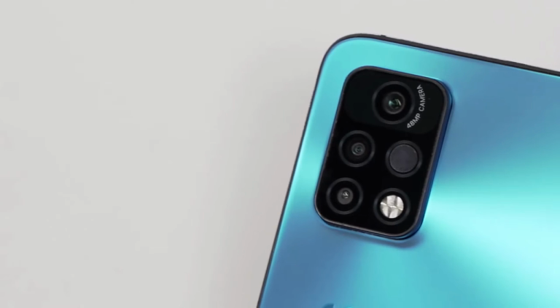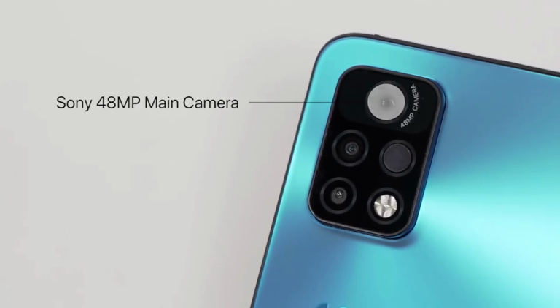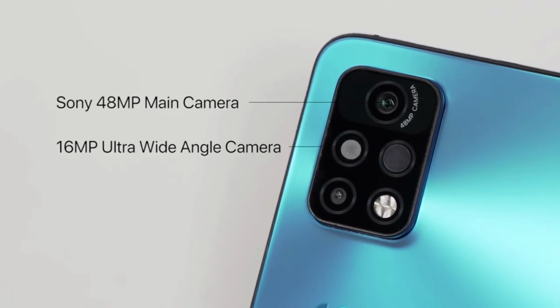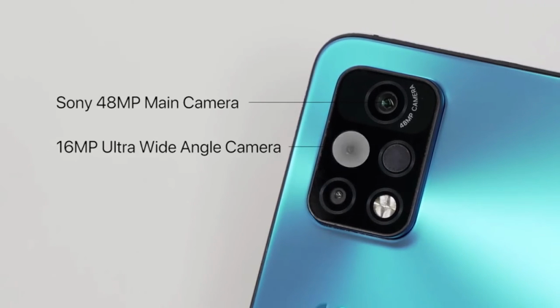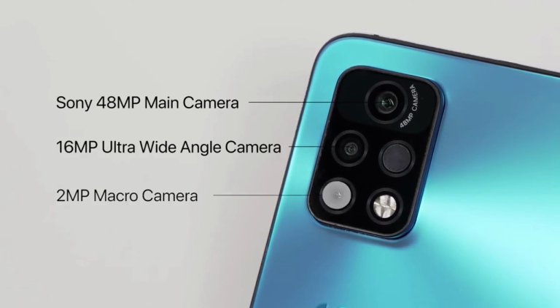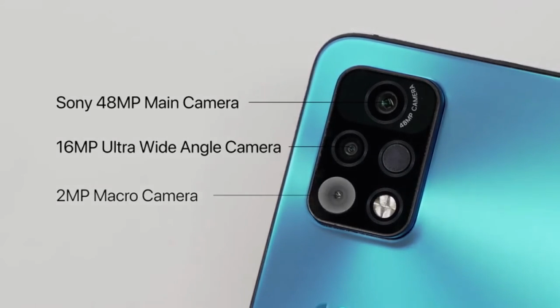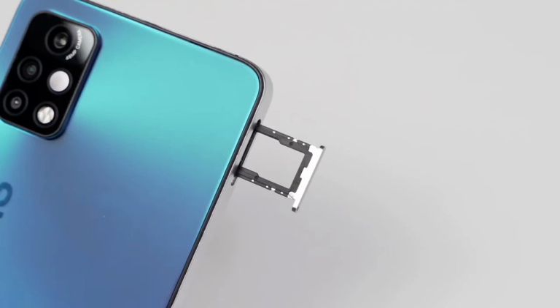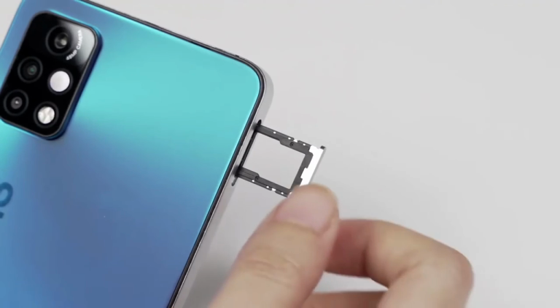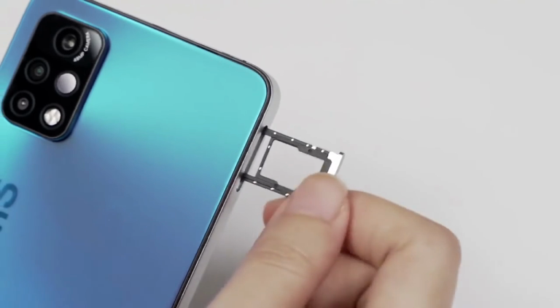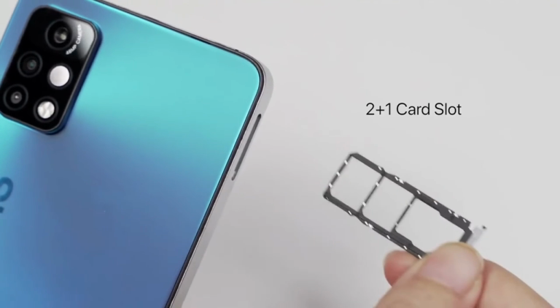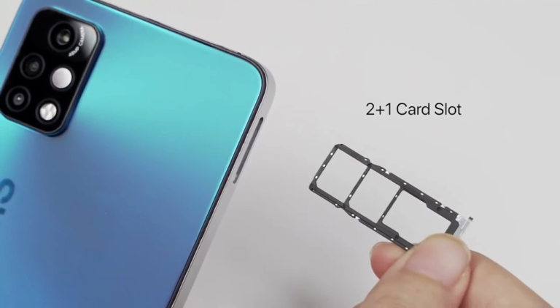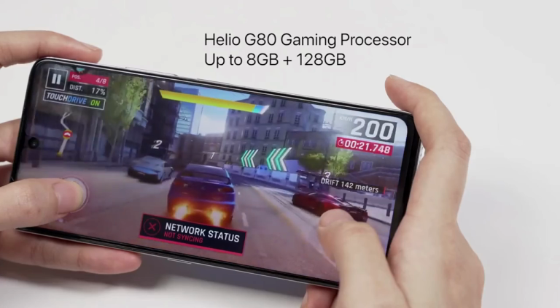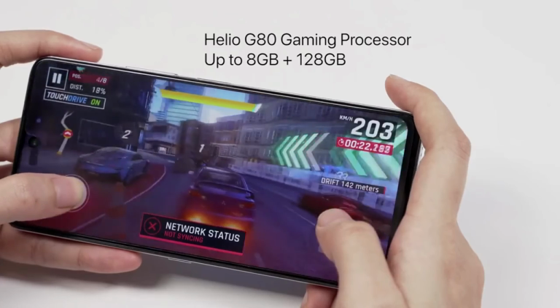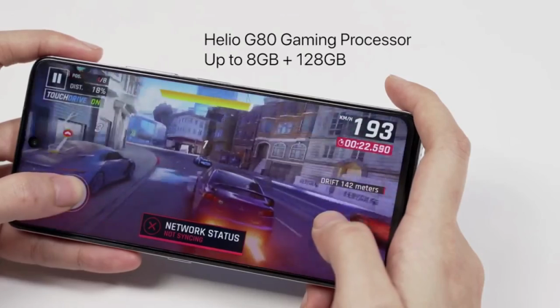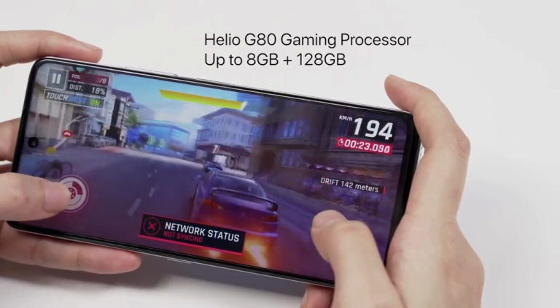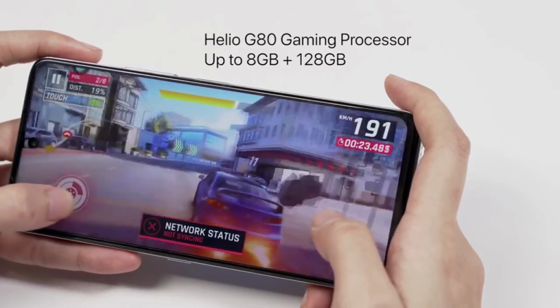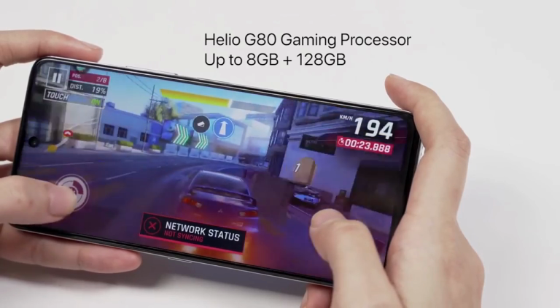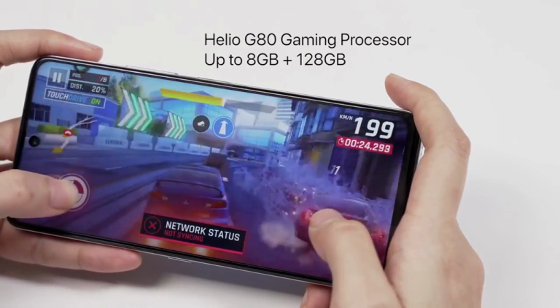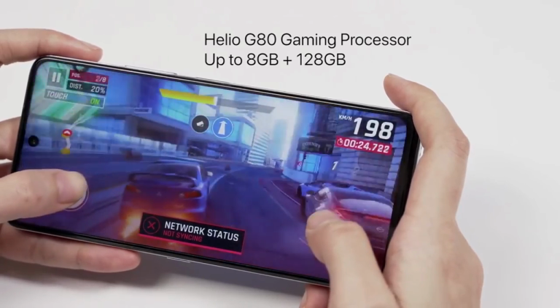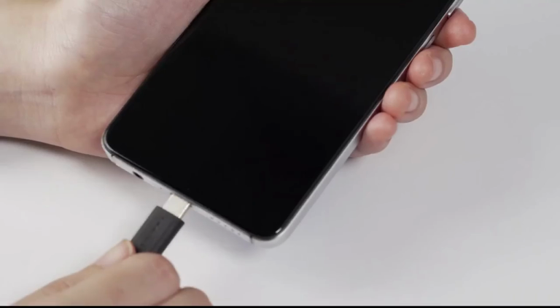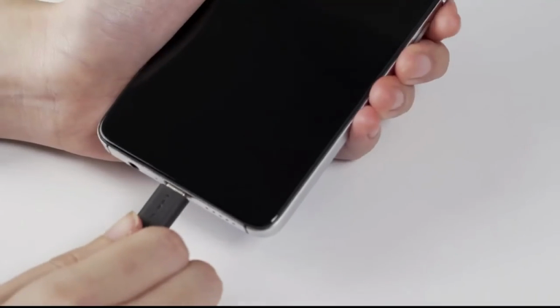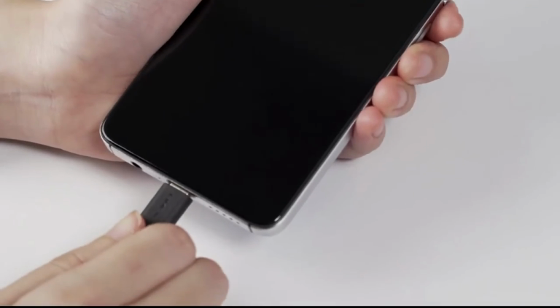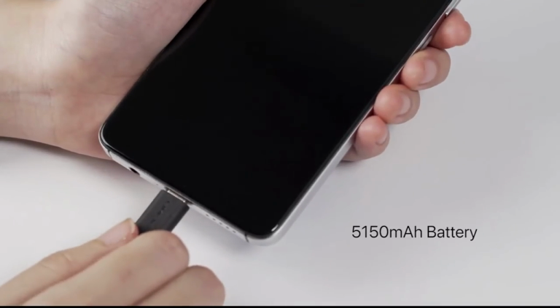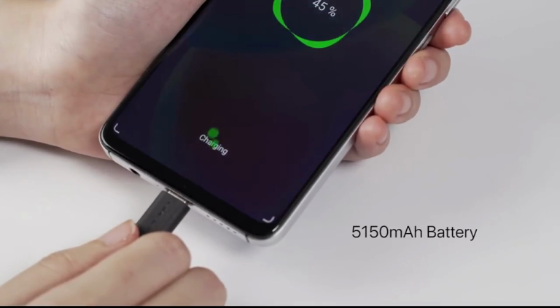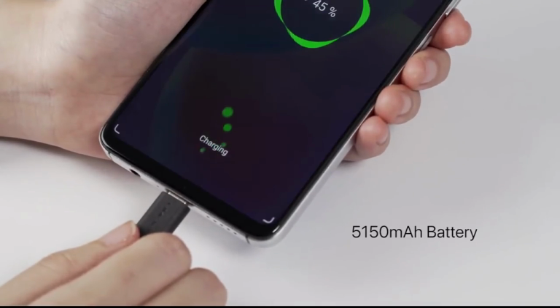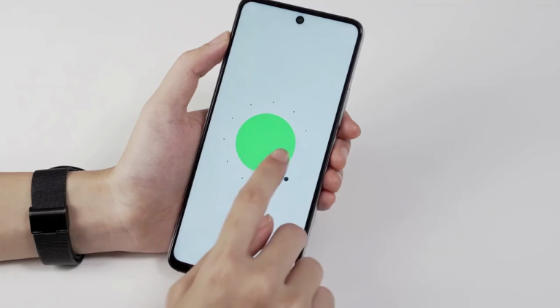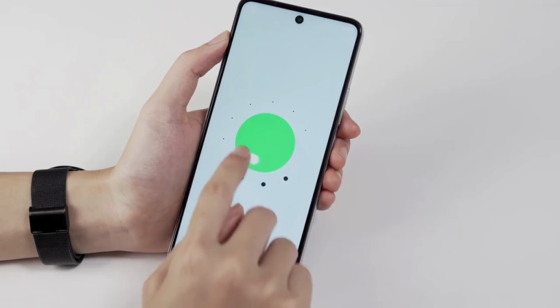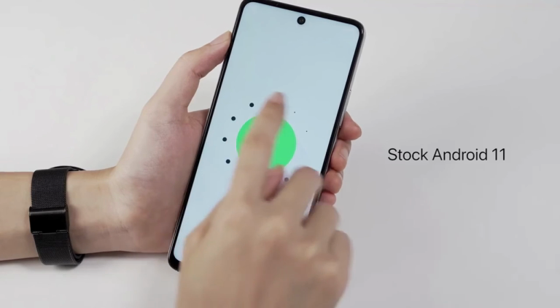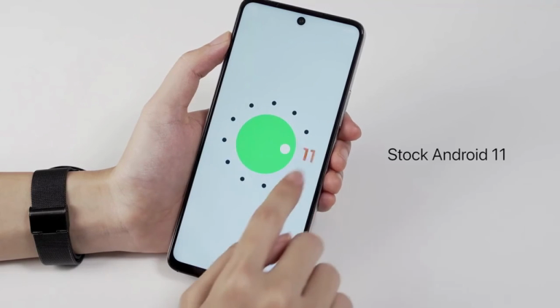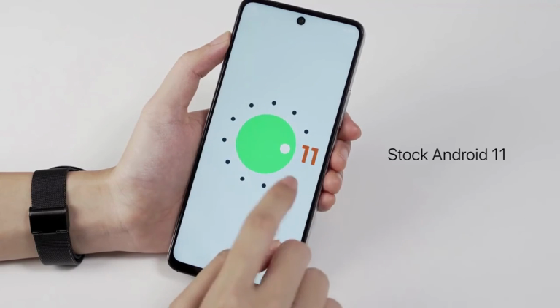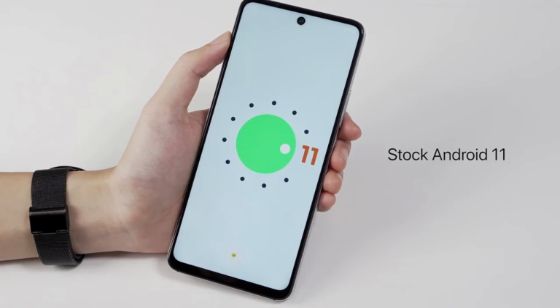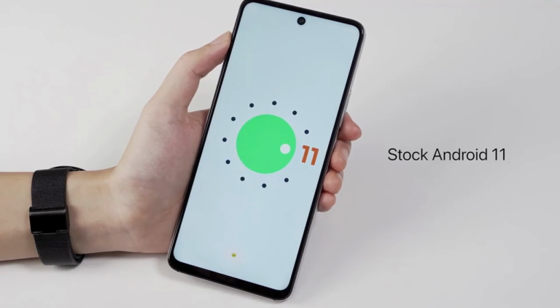It has a Sony 48 MP triple camera, equipped with a powerful gaming processor — the Helio G80 outstanding CPU chipset. It has two plus one card slots and runs on stock Android 11.